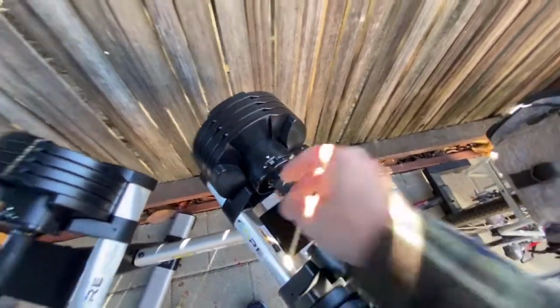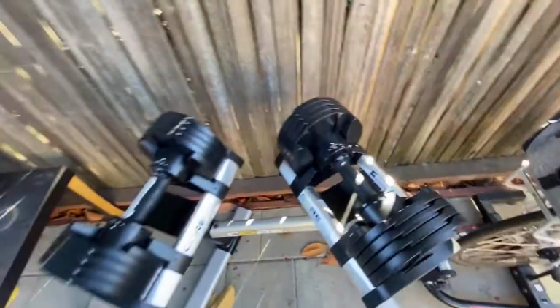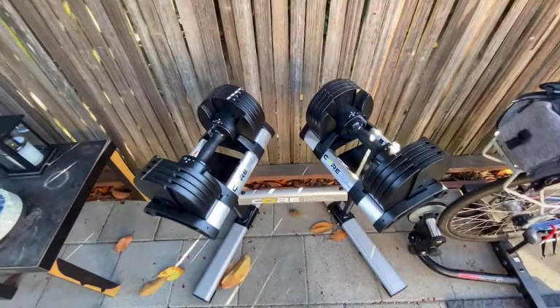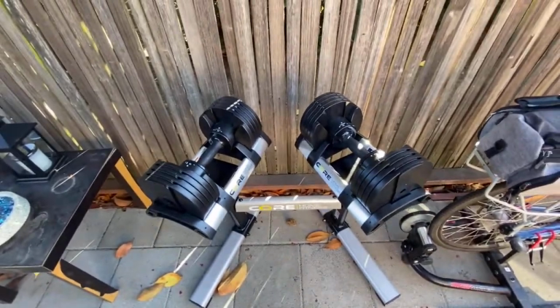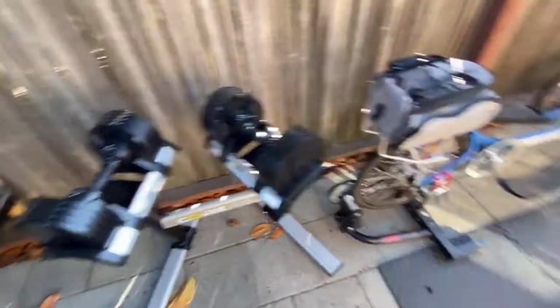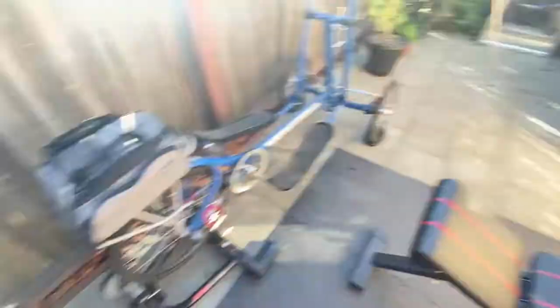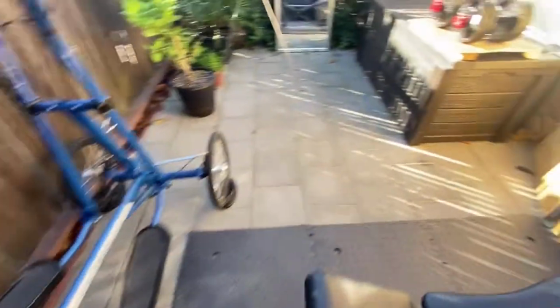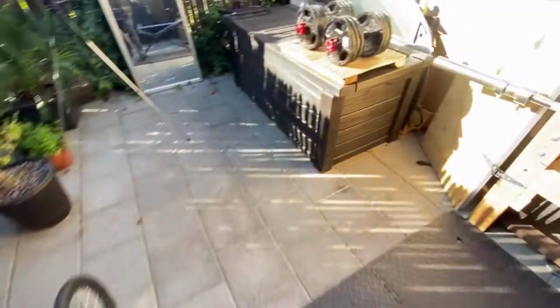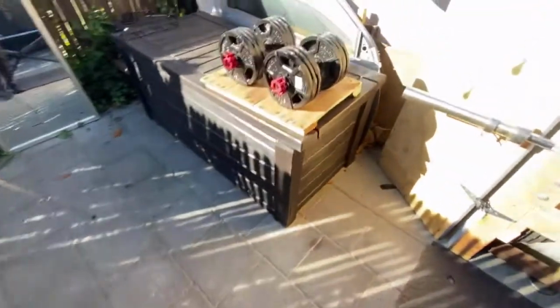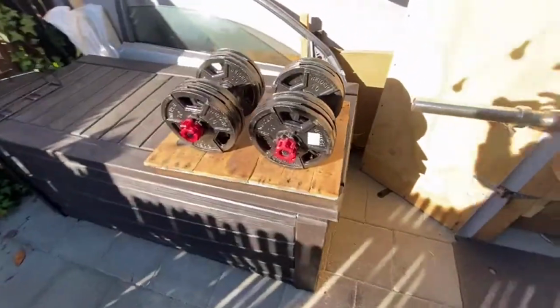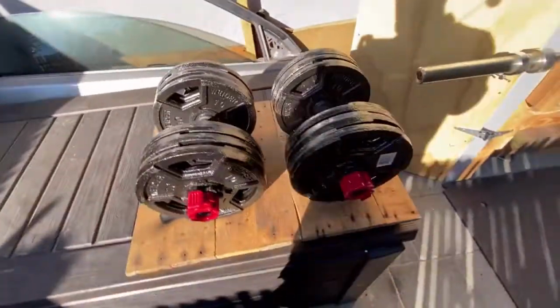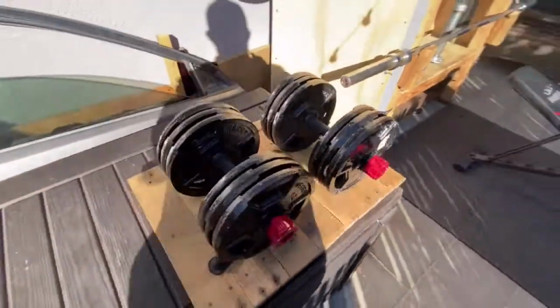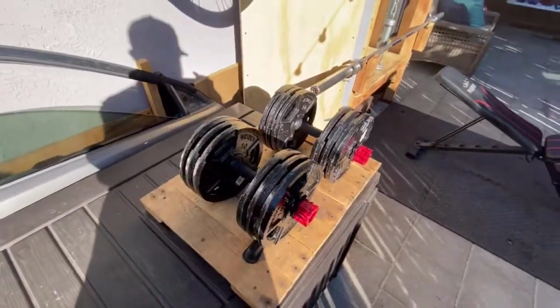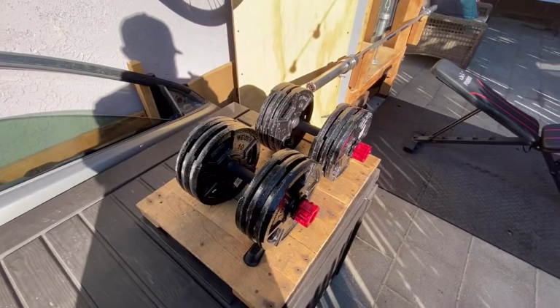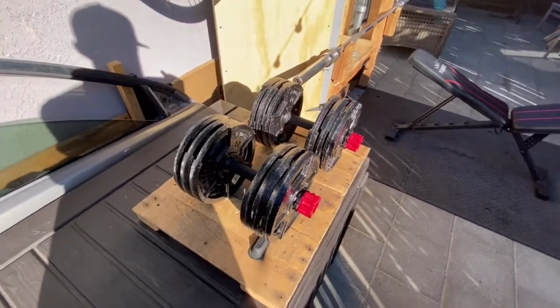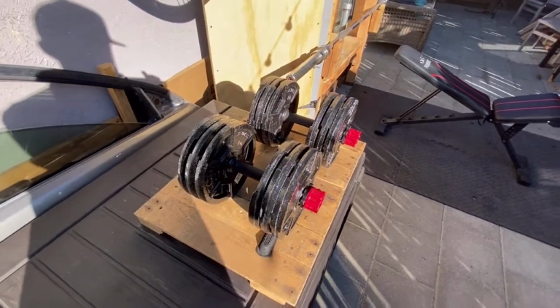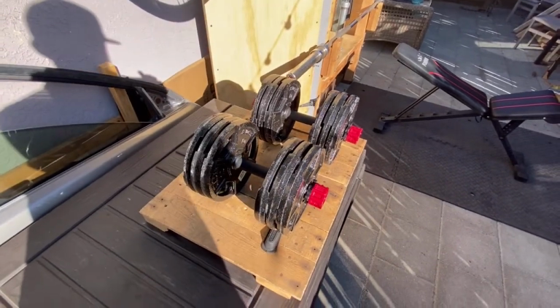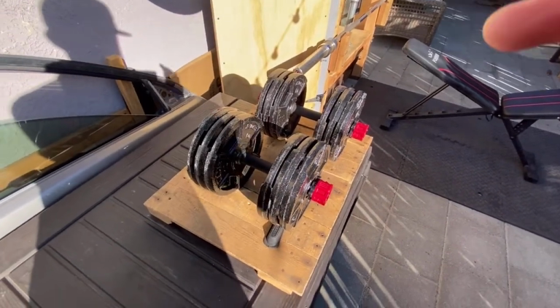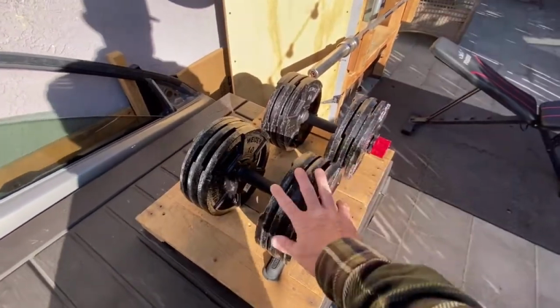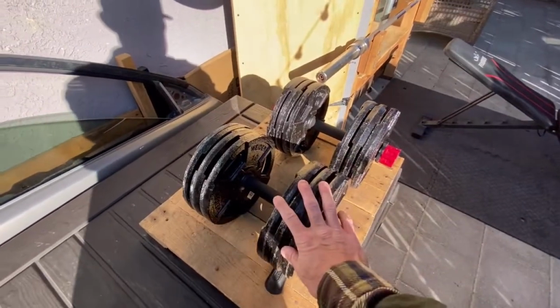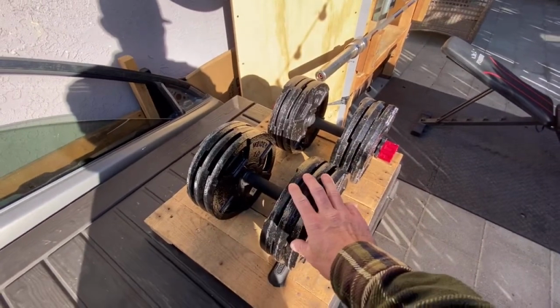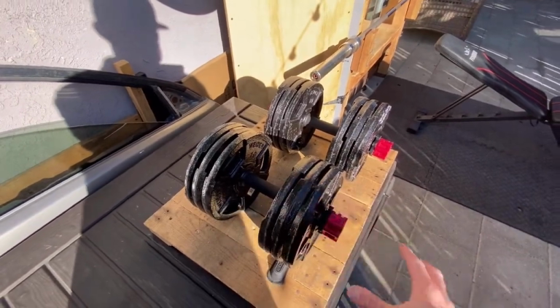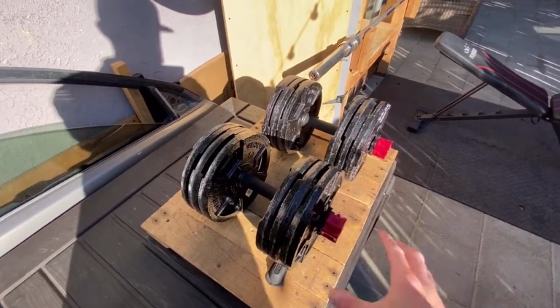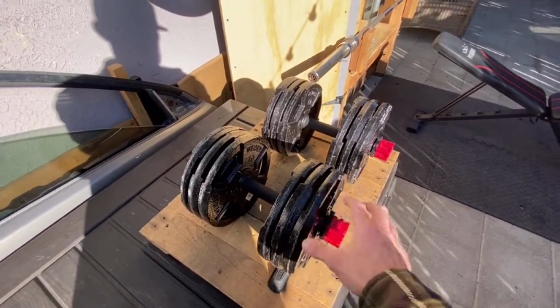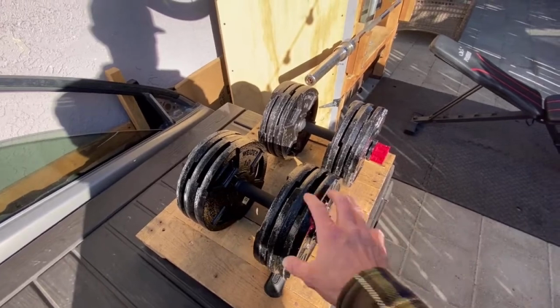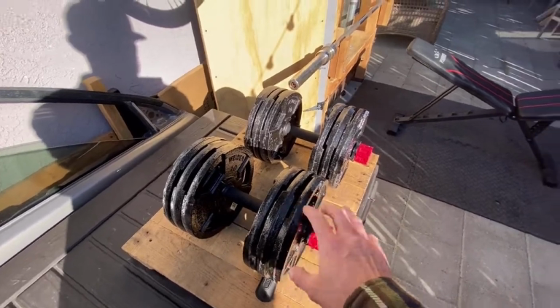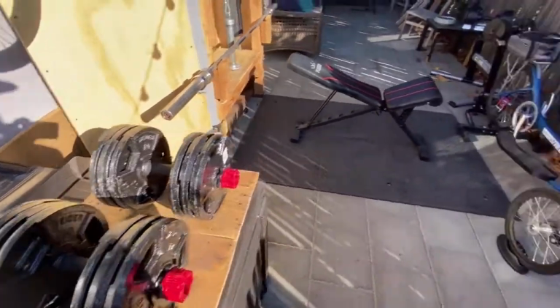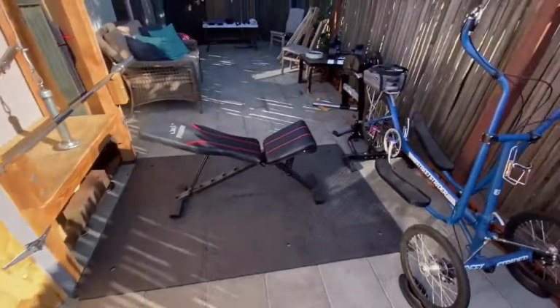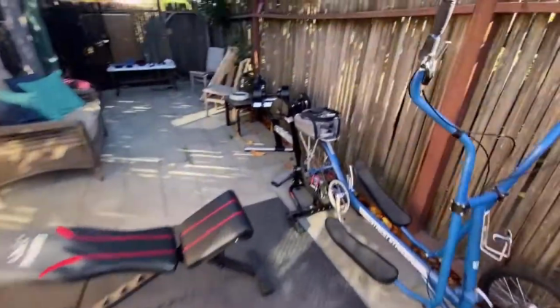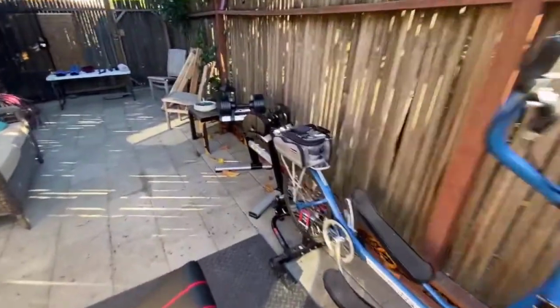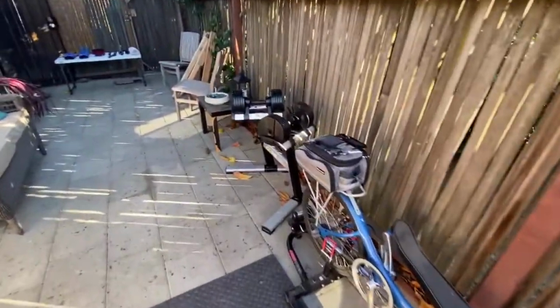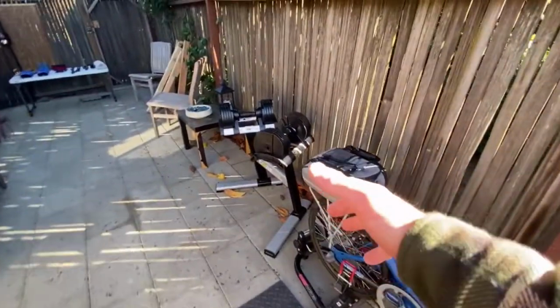You can go all the way to 50 pounds and right back down to 5 pounds, so it's super easy to switch. These are significantly better than the old school ones which I have right here, which just took a lot of time to change the weight back and forth. Now with these, I can just superset.